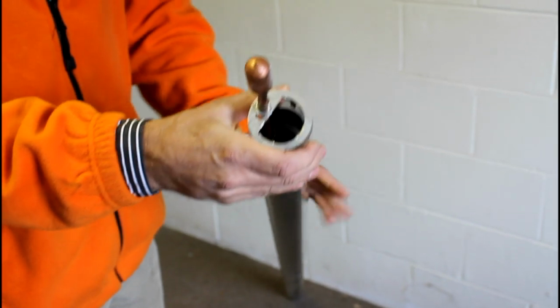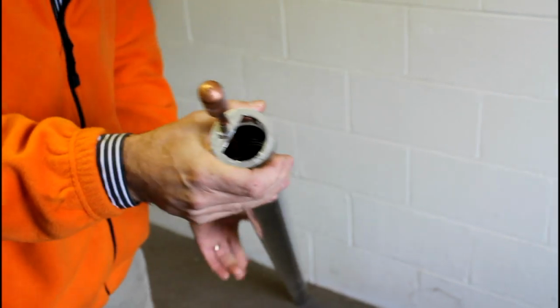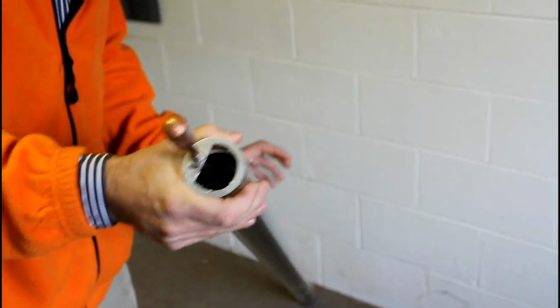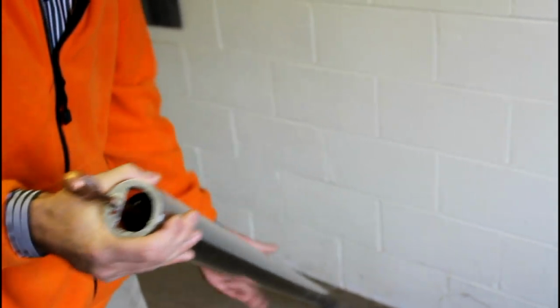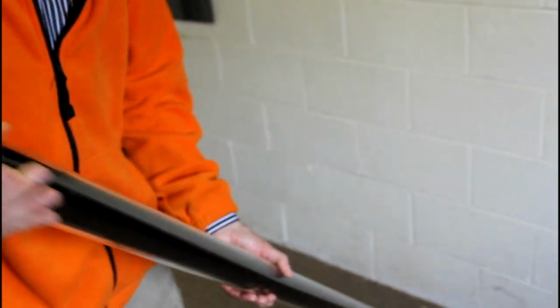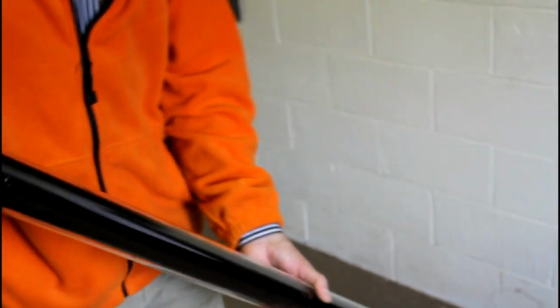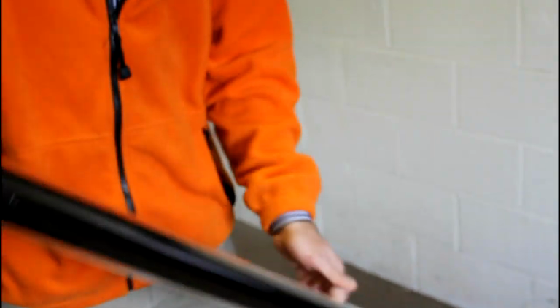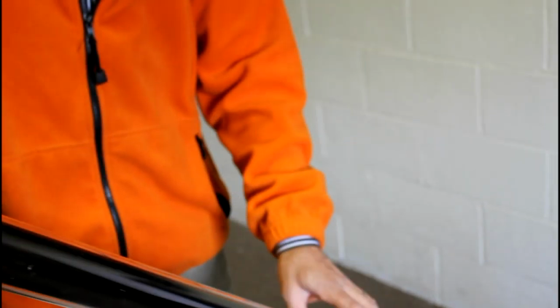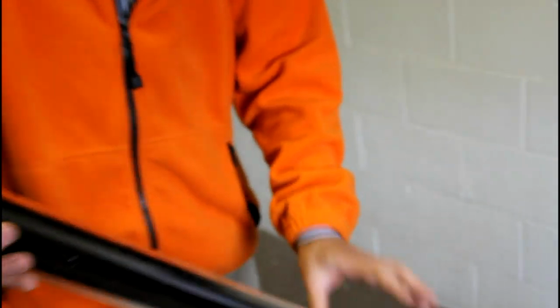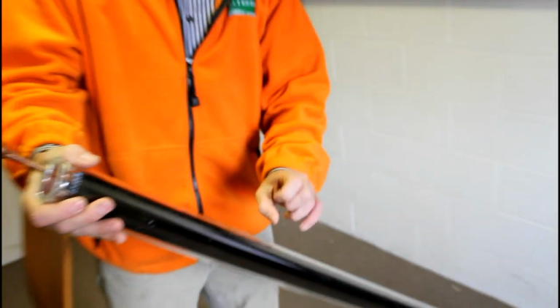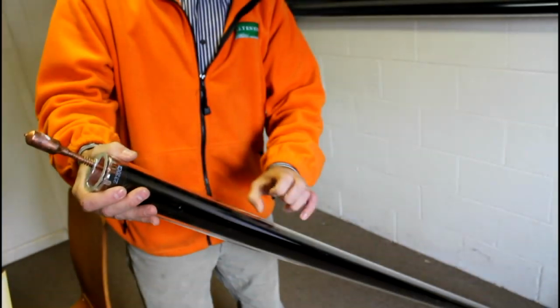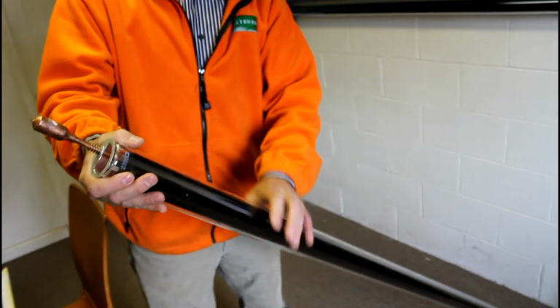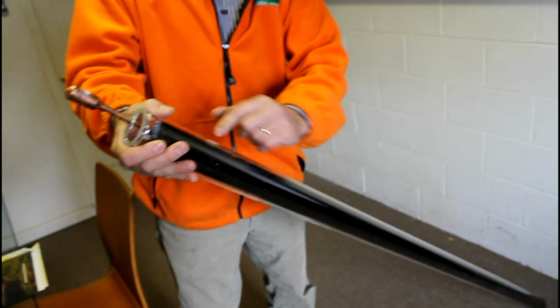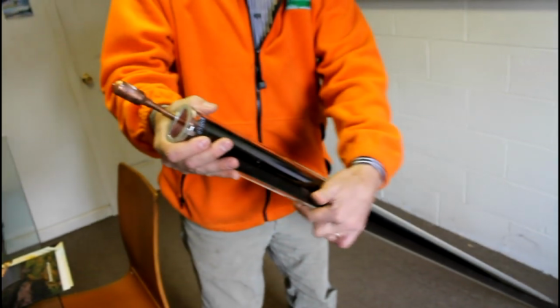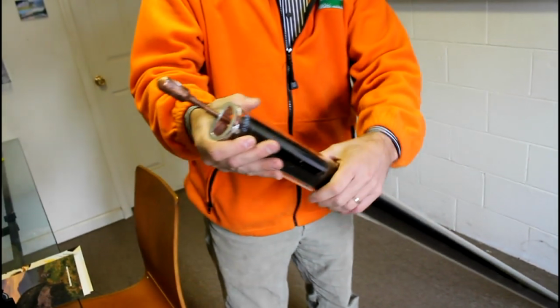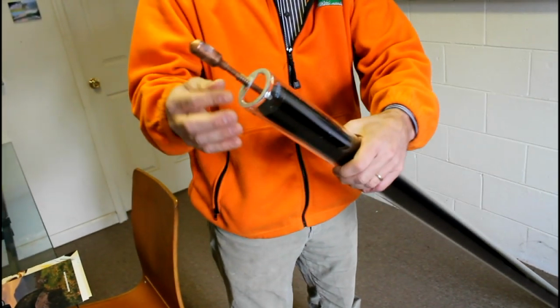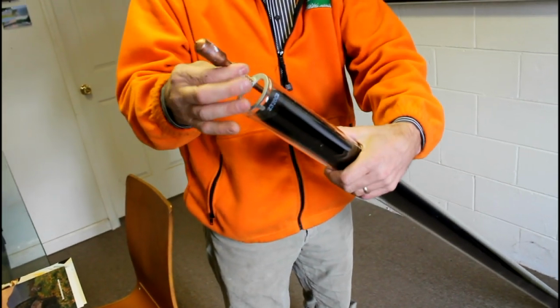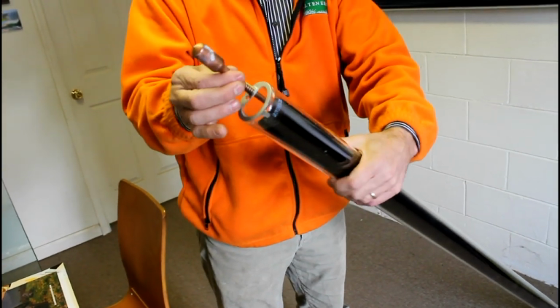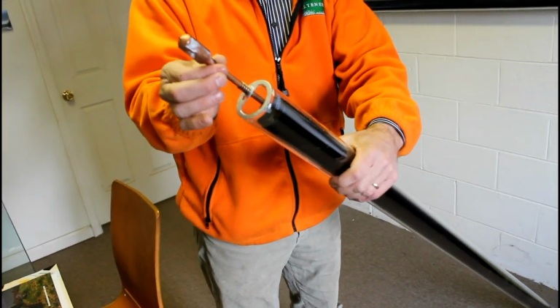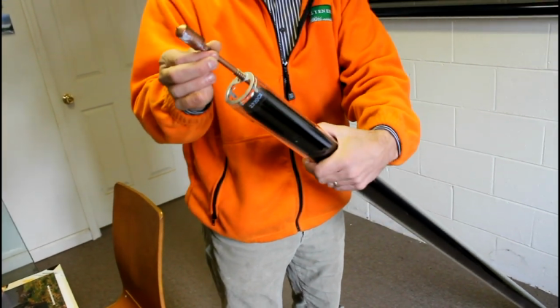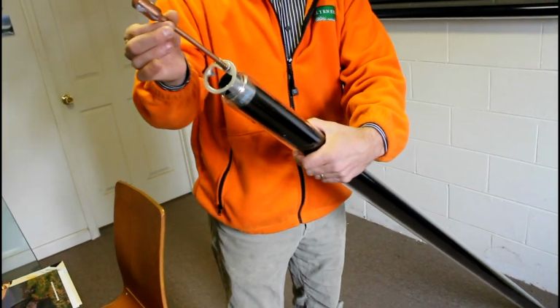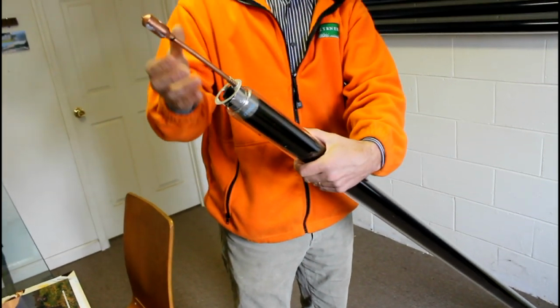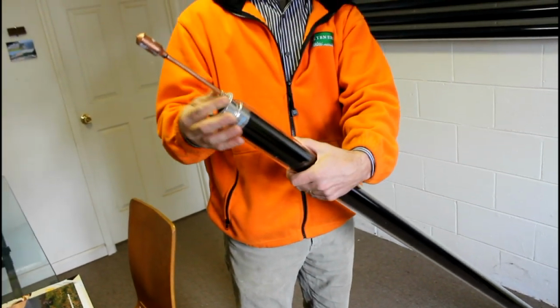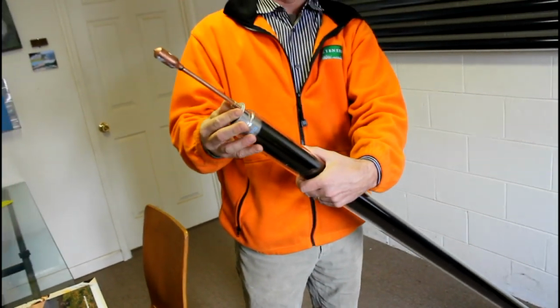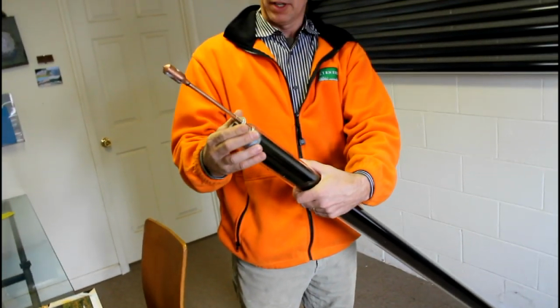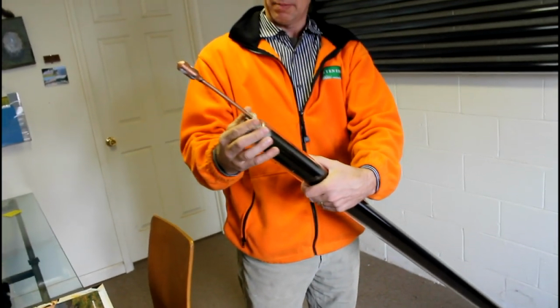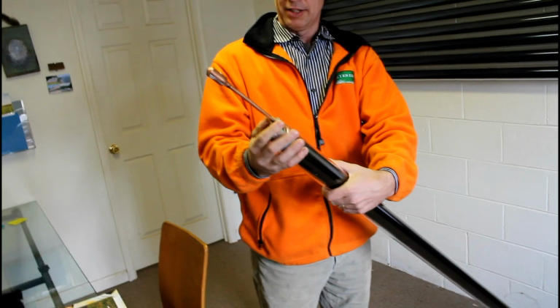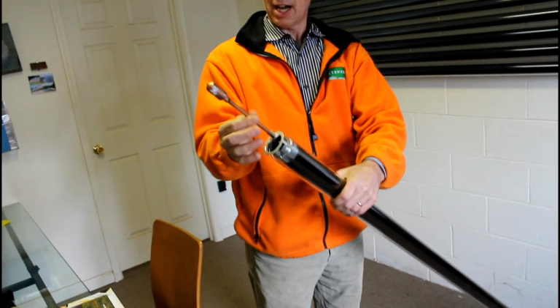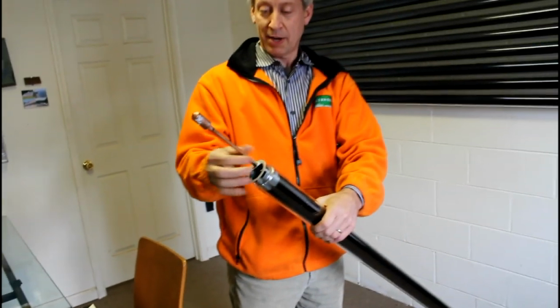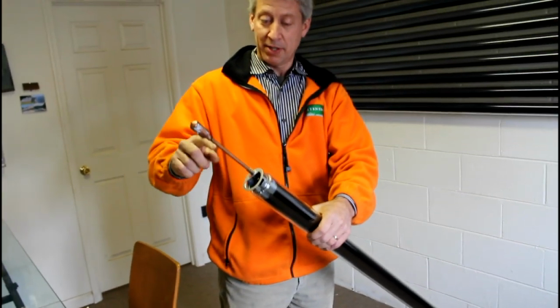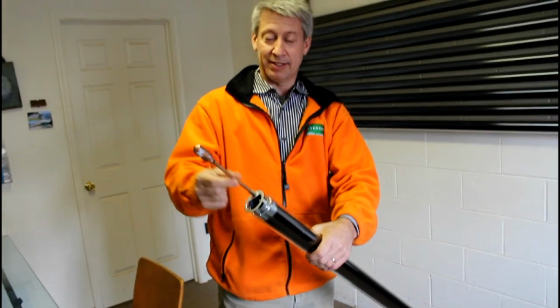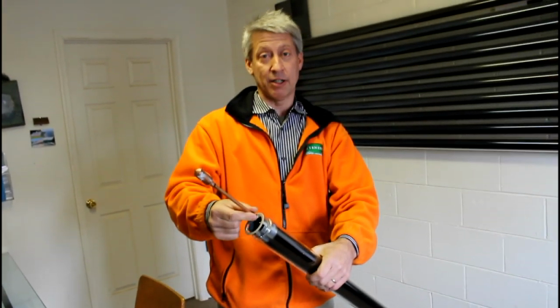So what happens is the sun strikes the tube. Heat is generated on the inside layer which heats up this copper pipe. This copper pipe is hollow.